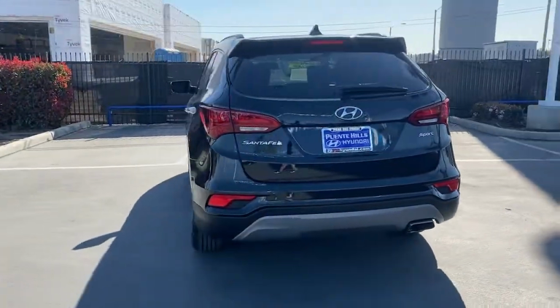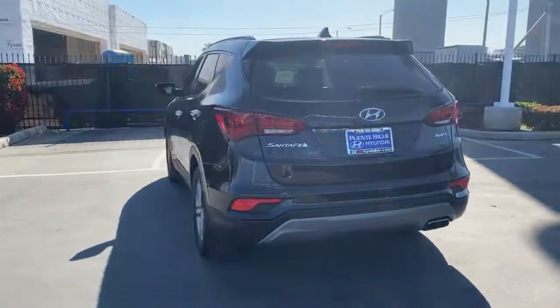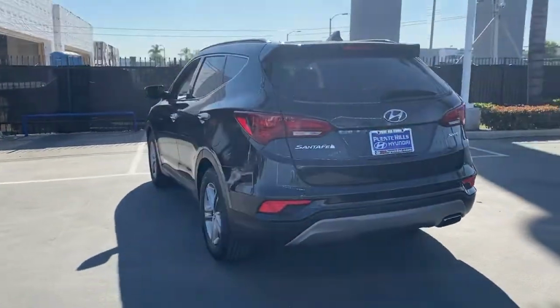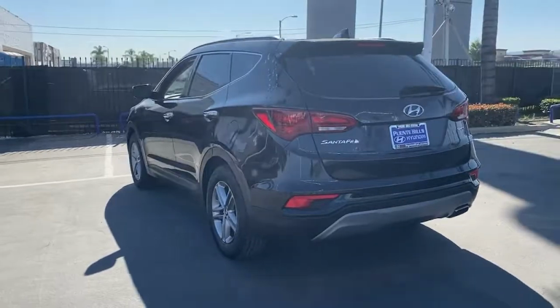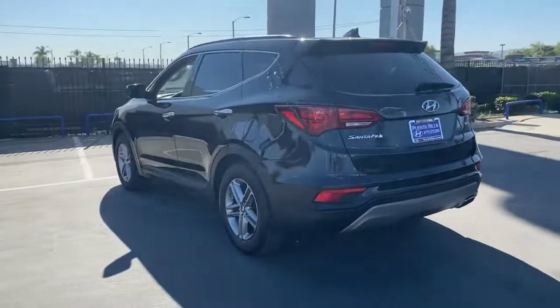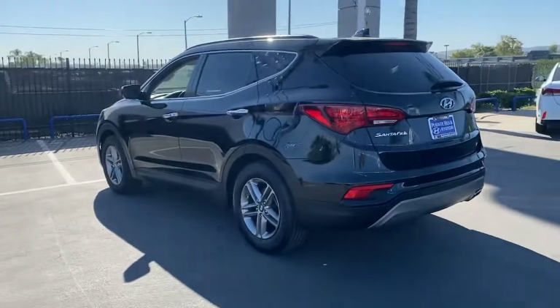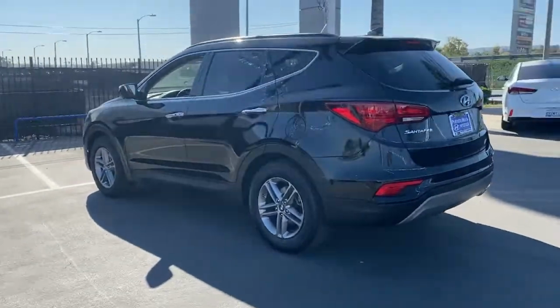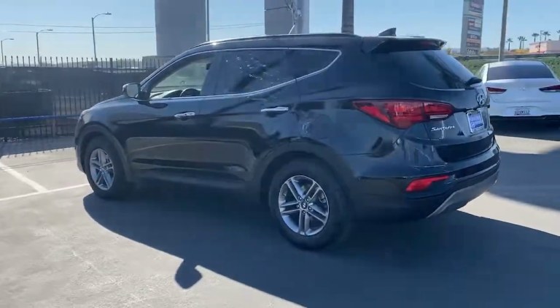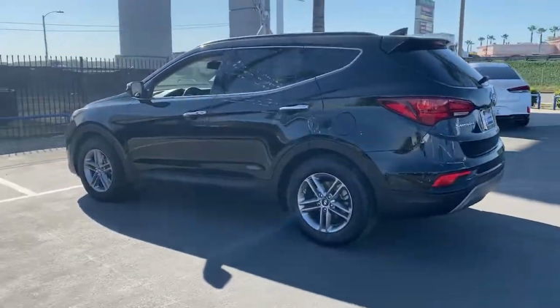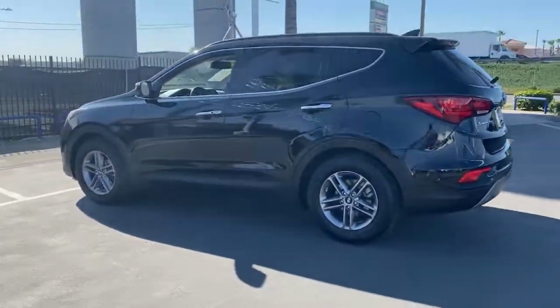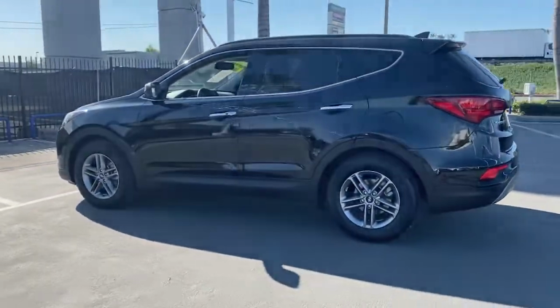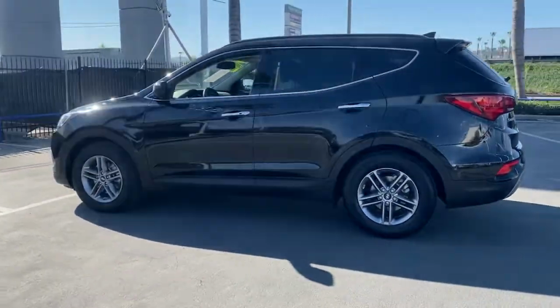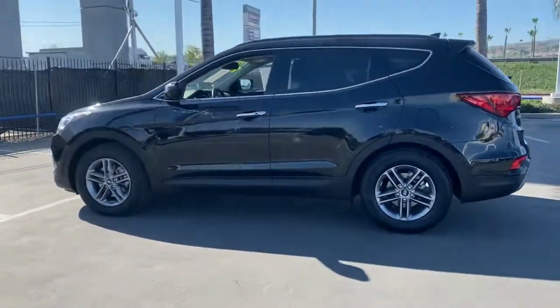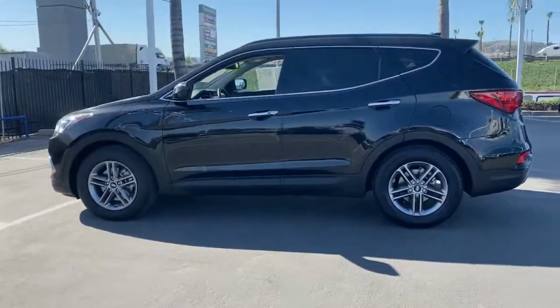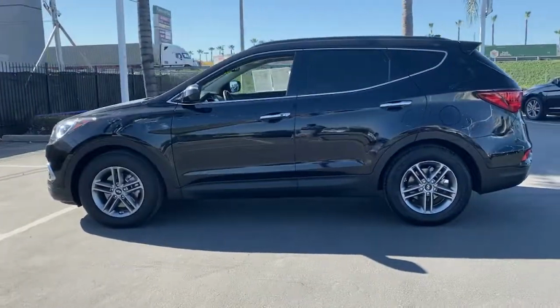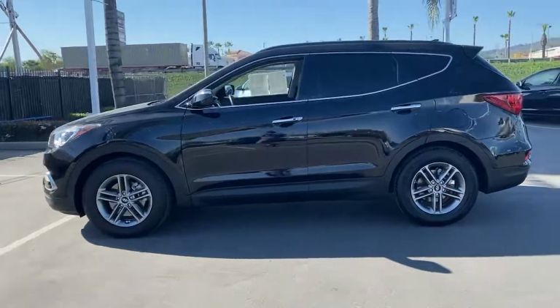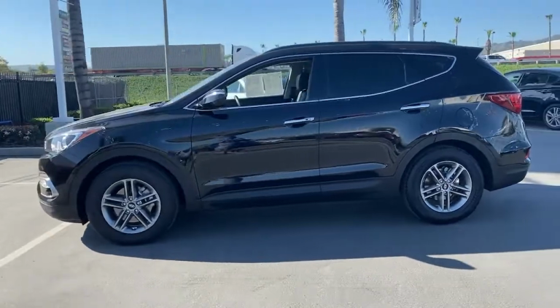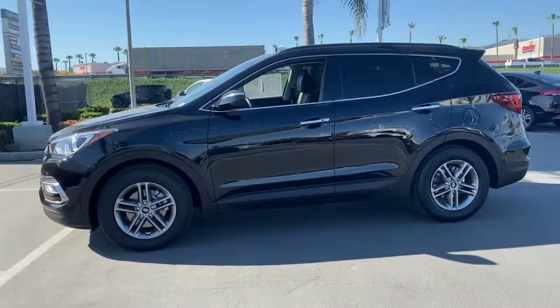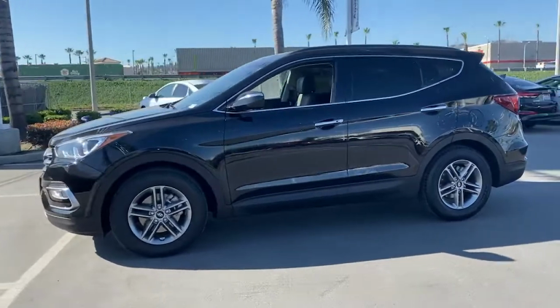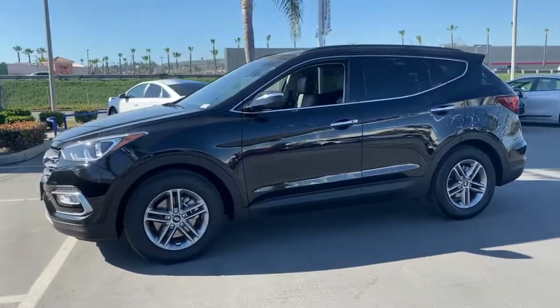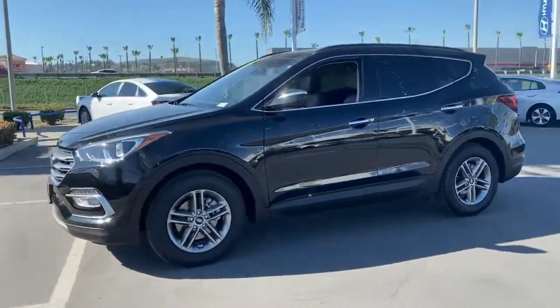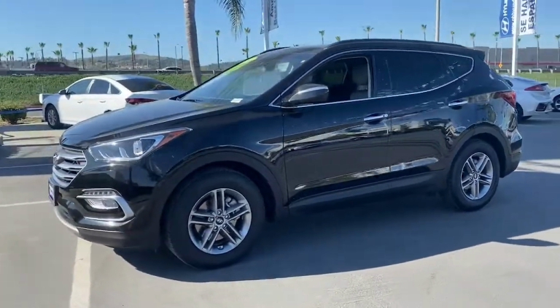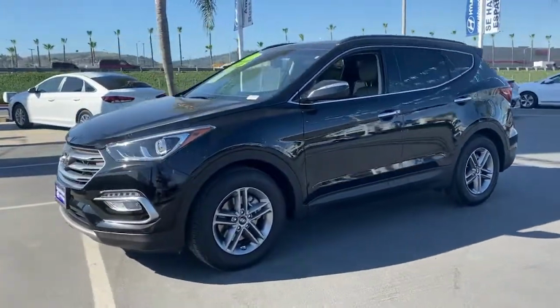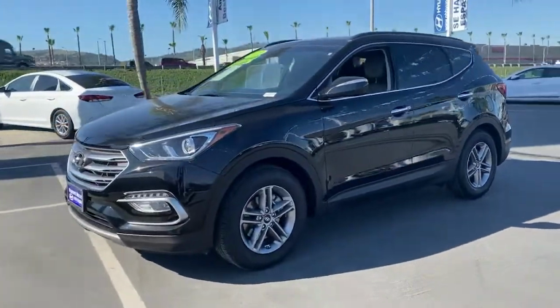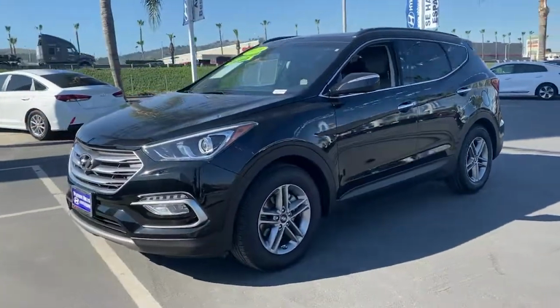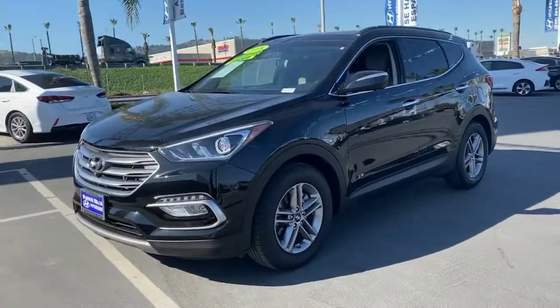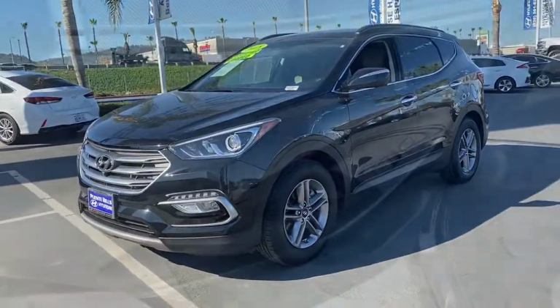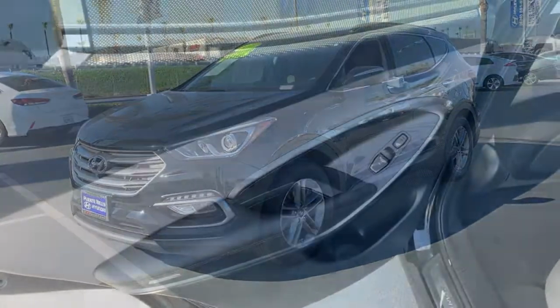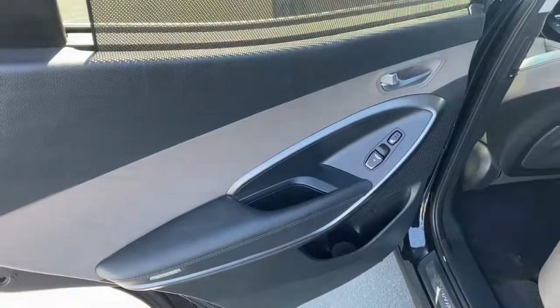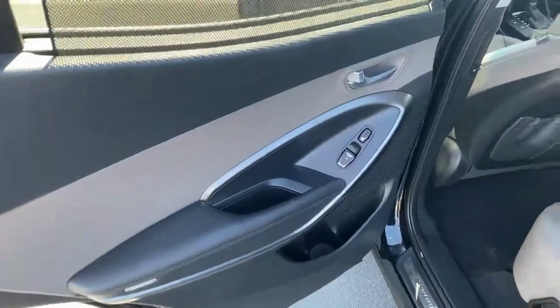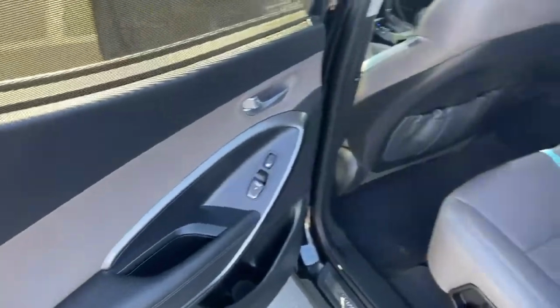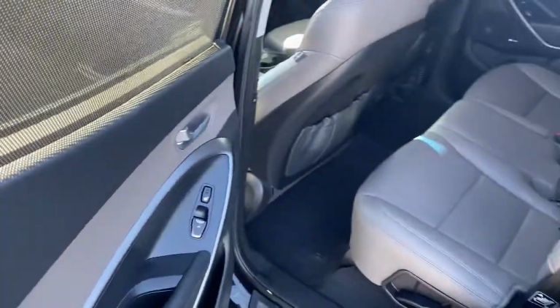This well-equipped vehicle is an excellent value and will help you make the most of every drive. All you need to do is relax and enjoy the ride. These are just some of the great options this vehicle comes with: intermittent wipers, traction control,